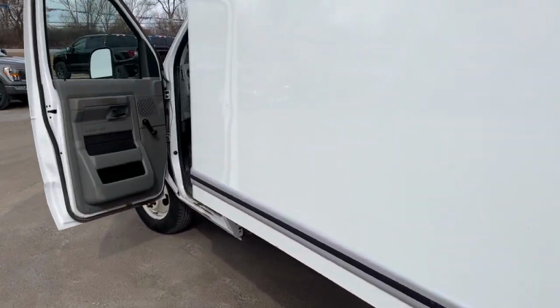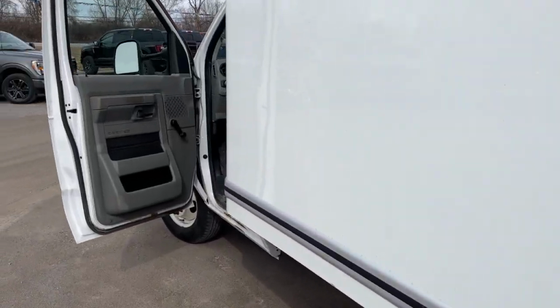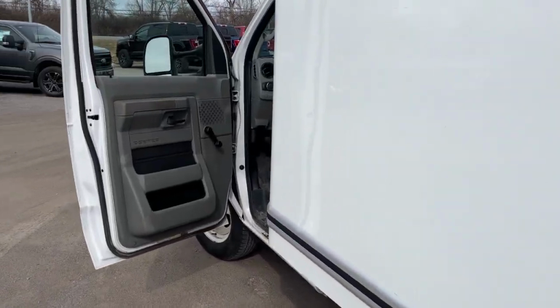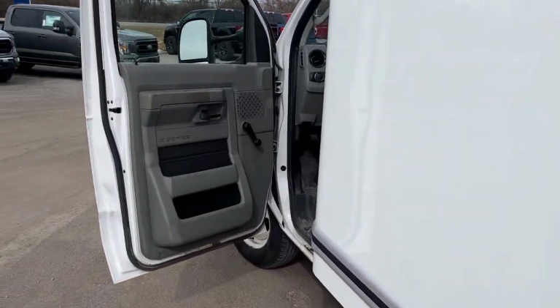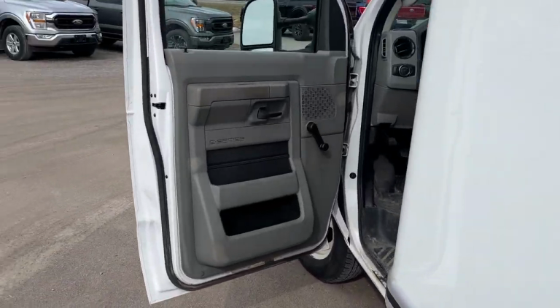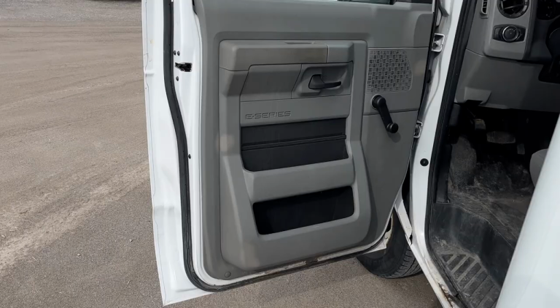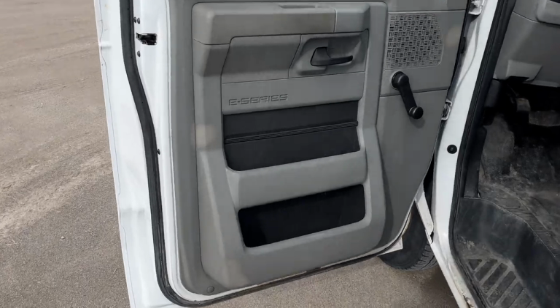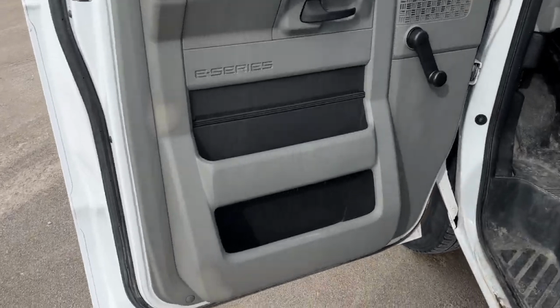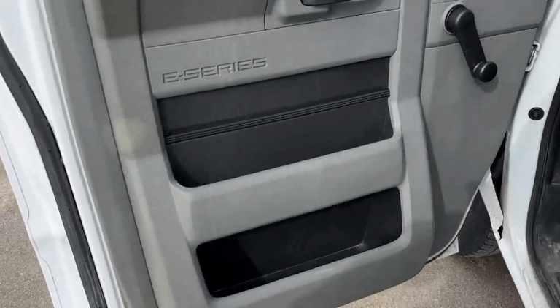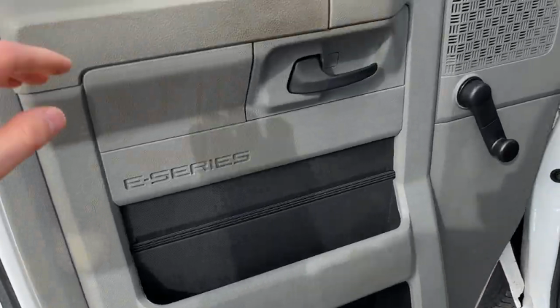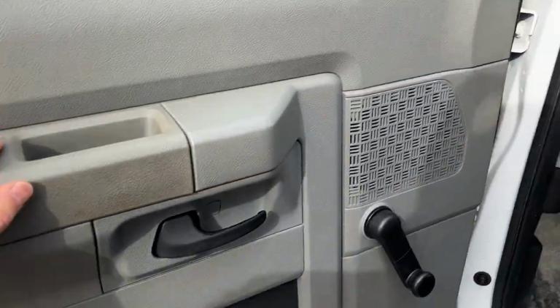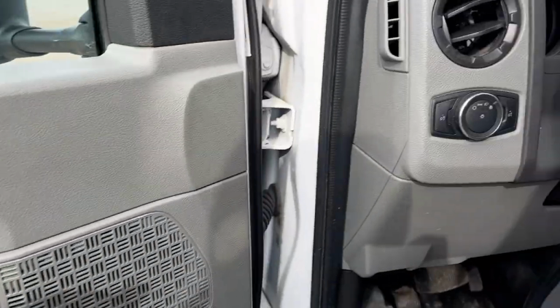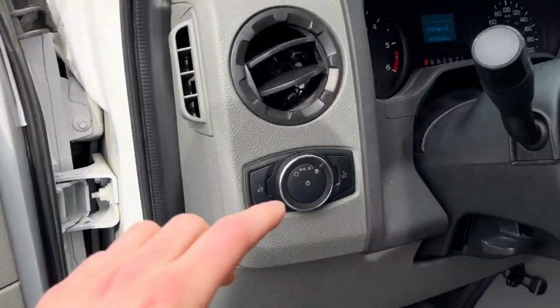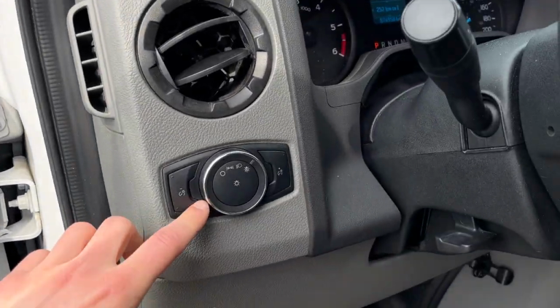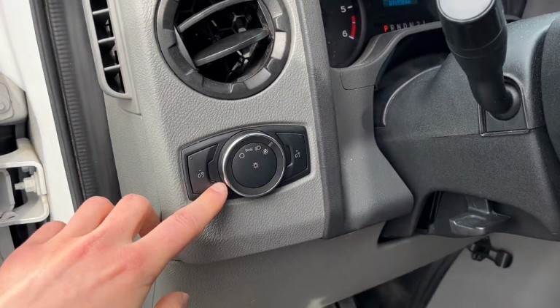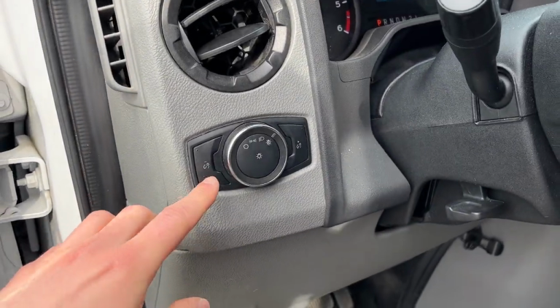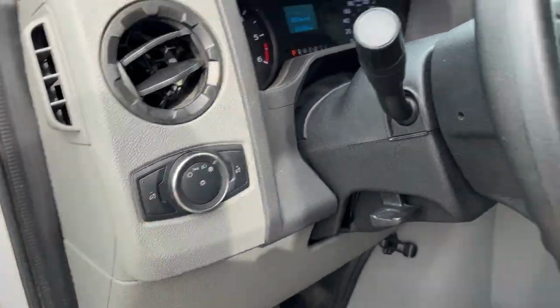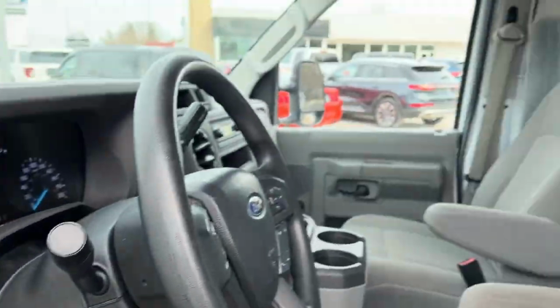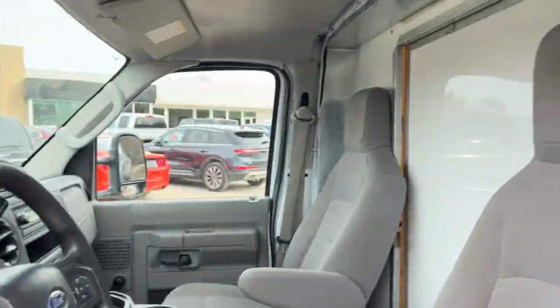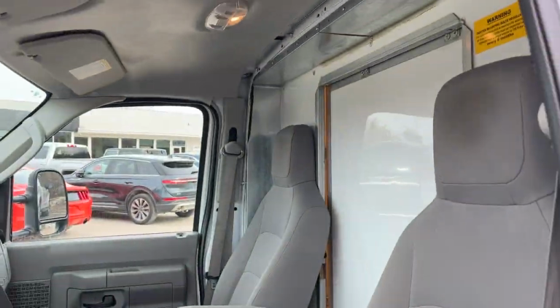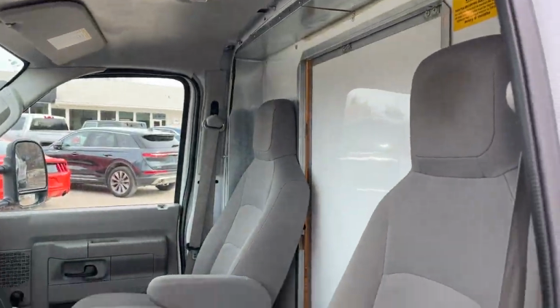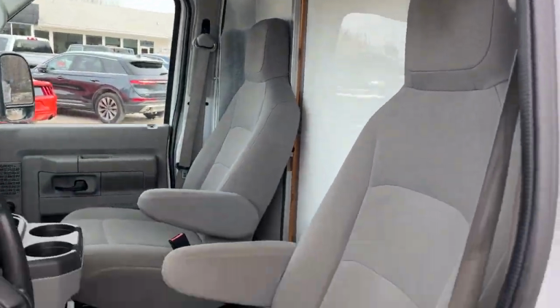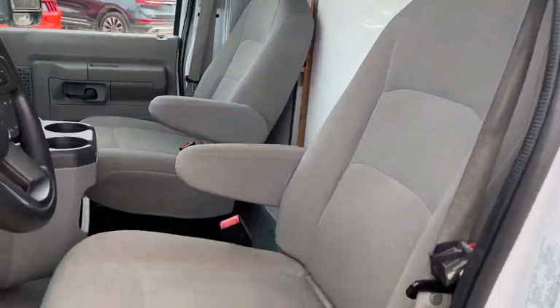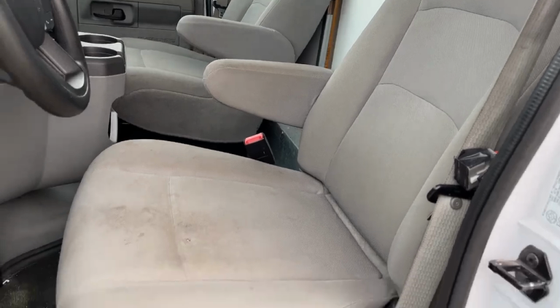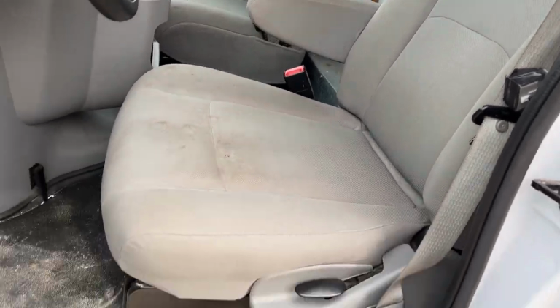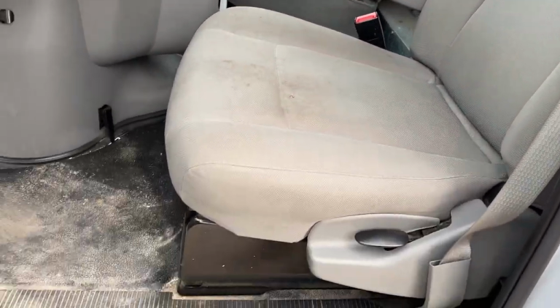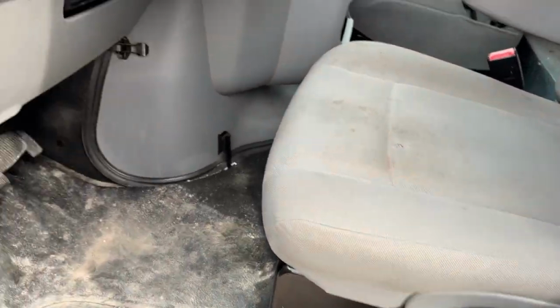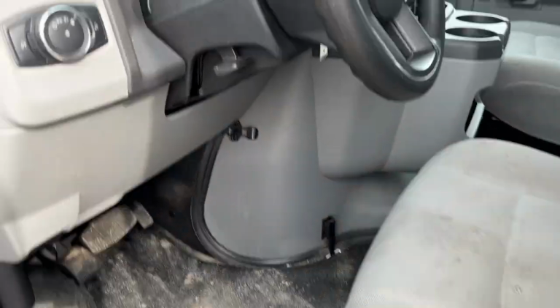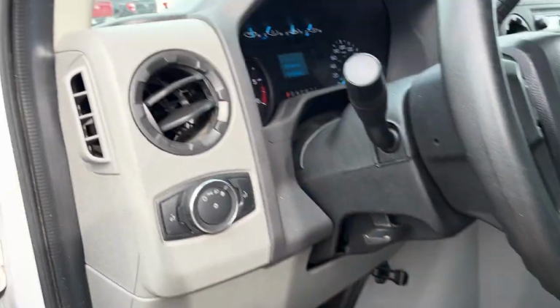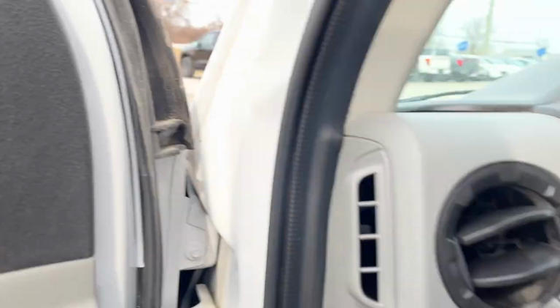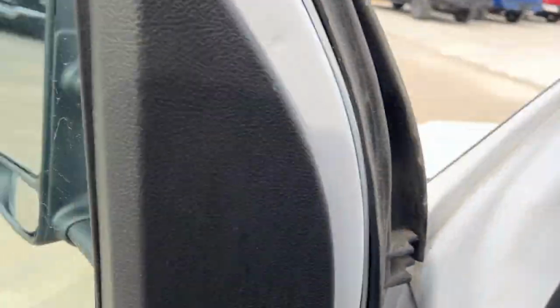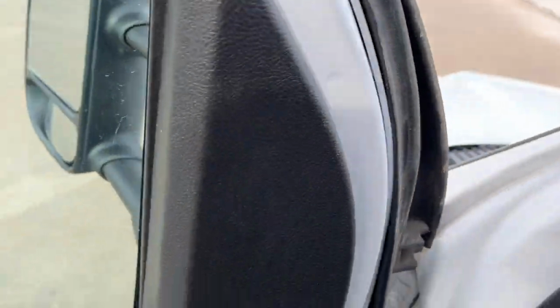Coming around to the driver side, there's plenty of storage in the door. You do get automatic headlights on this one, and of course you get two bucket seats up front.